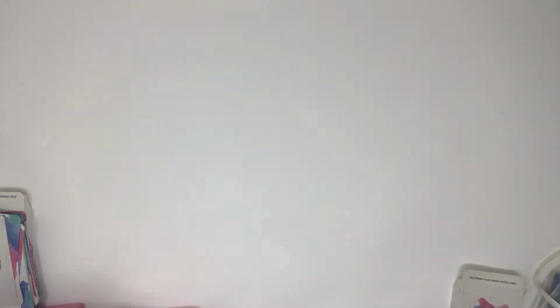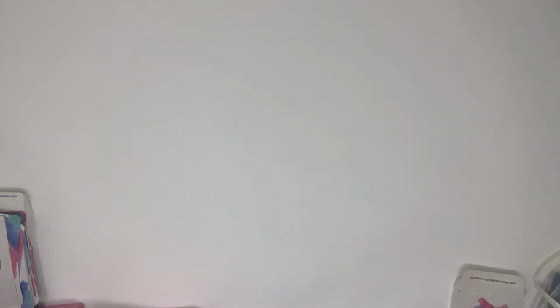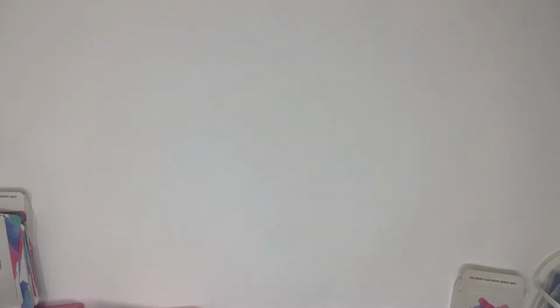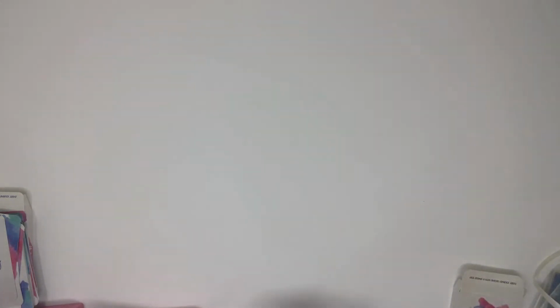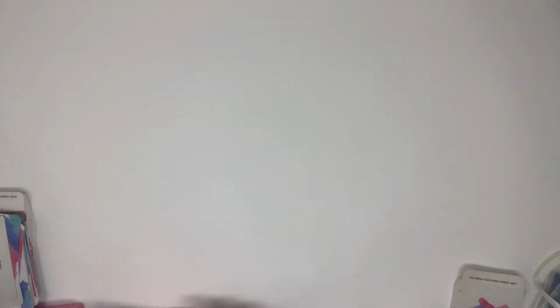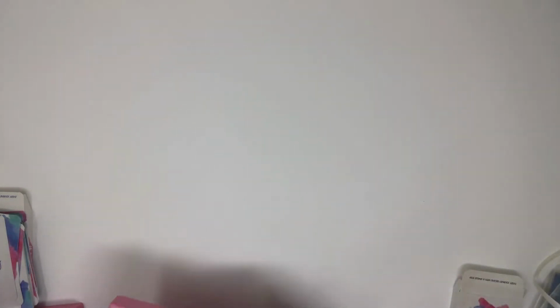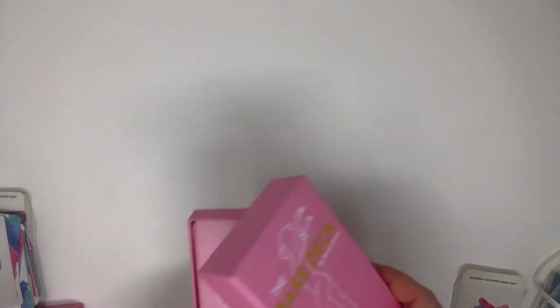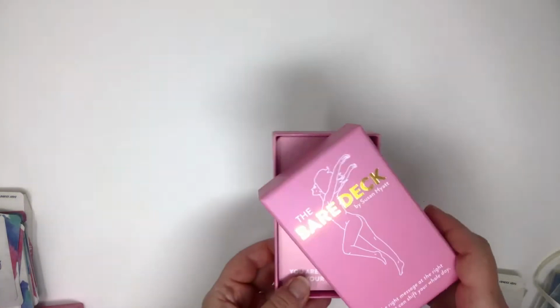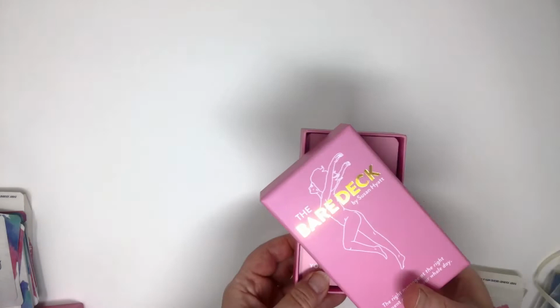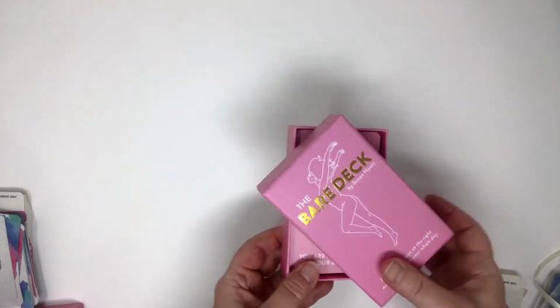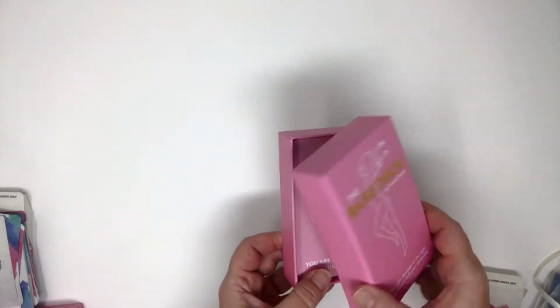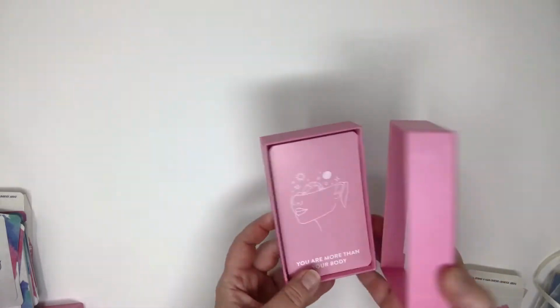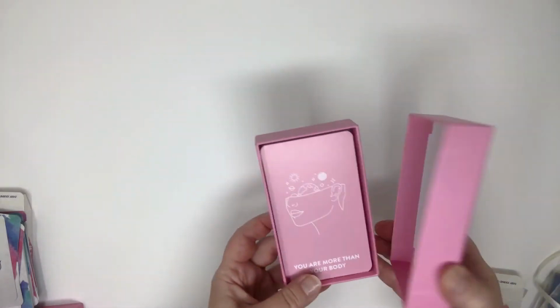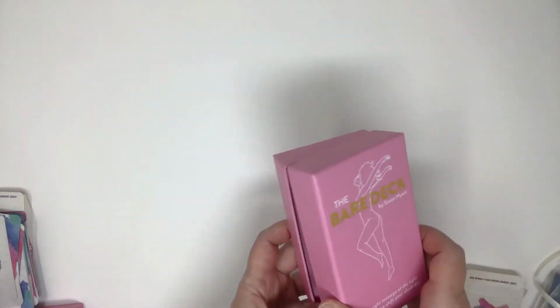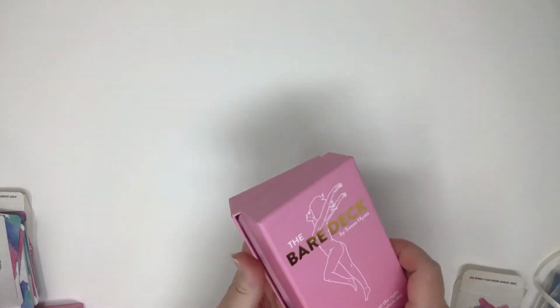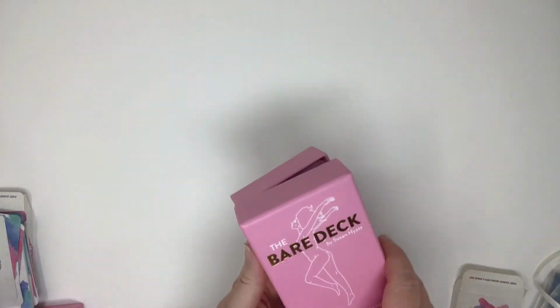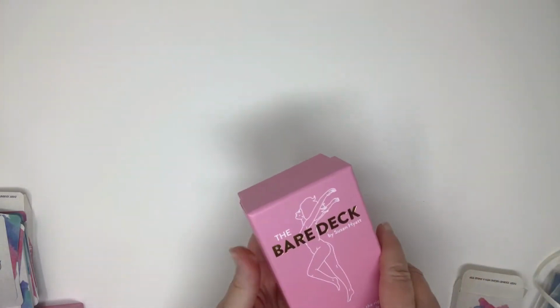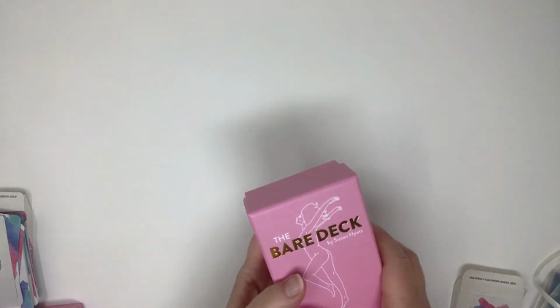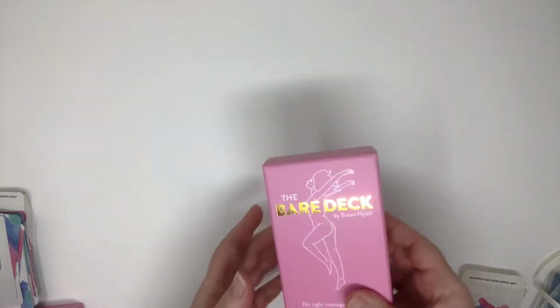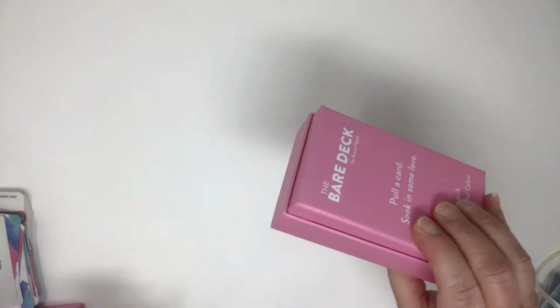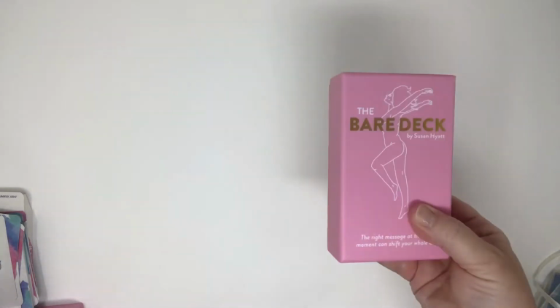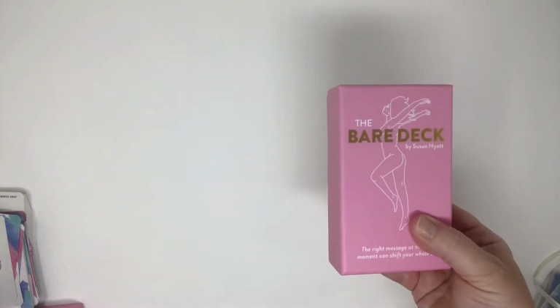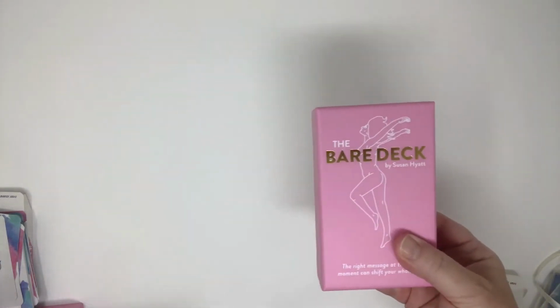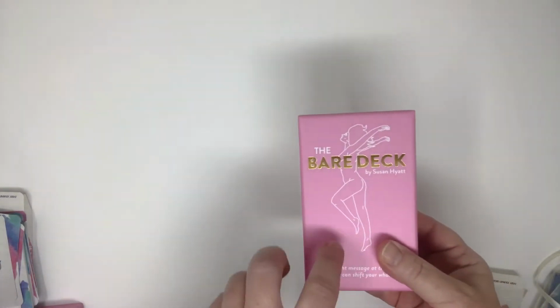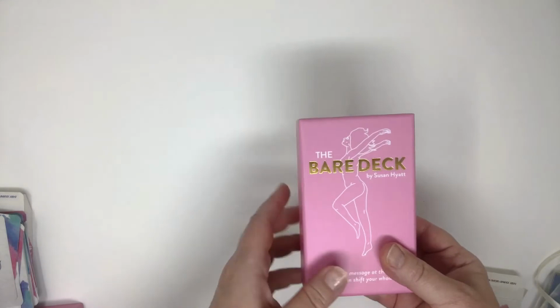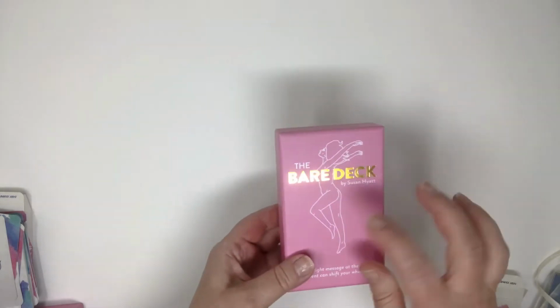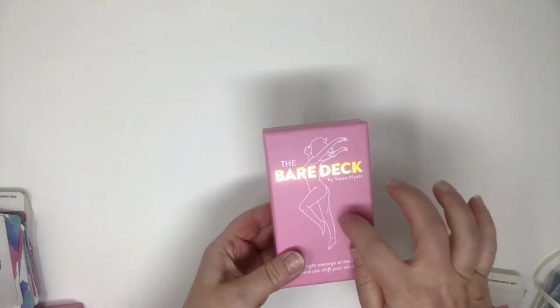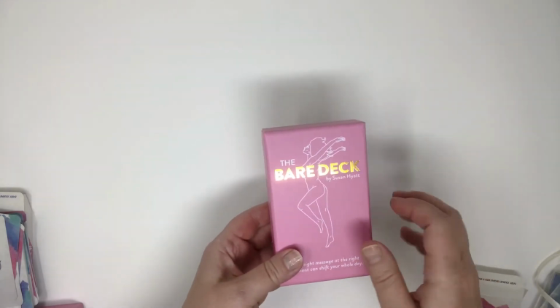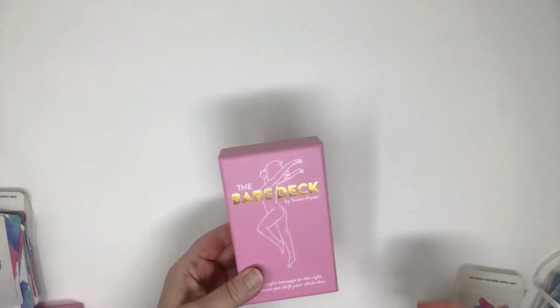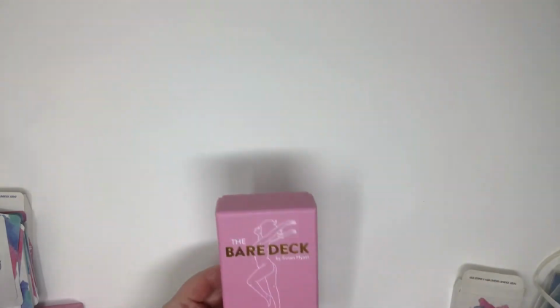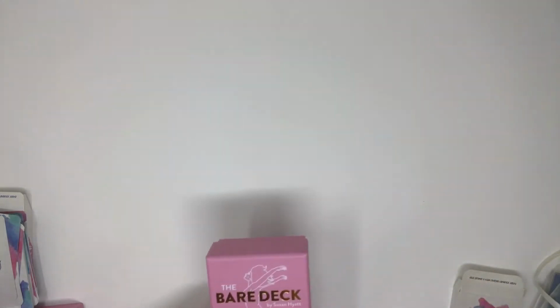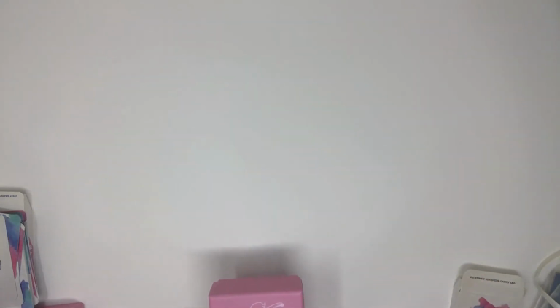We can also make a beautiful rigid two-piece box — a nice, beautiful rigid two-piece box.